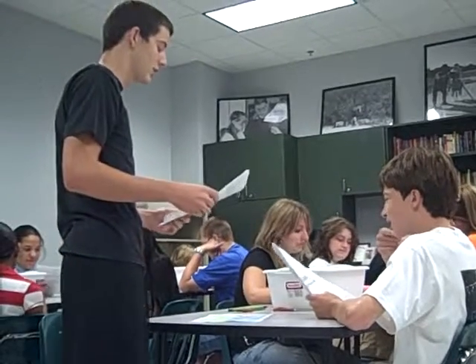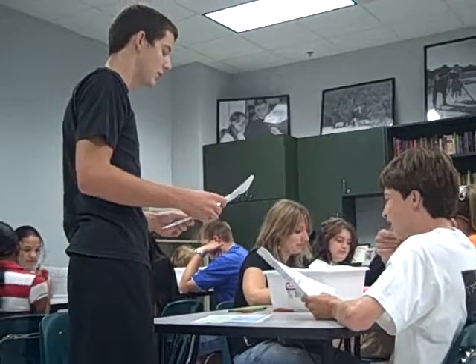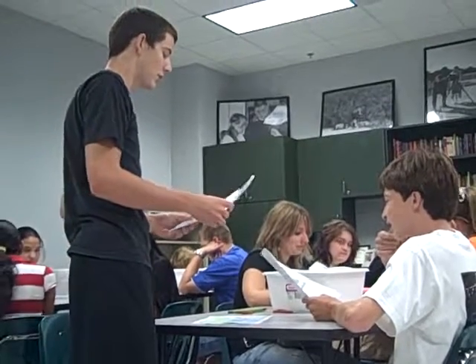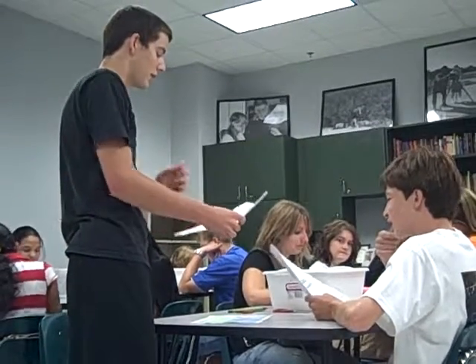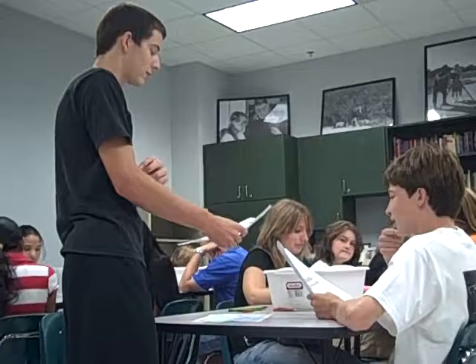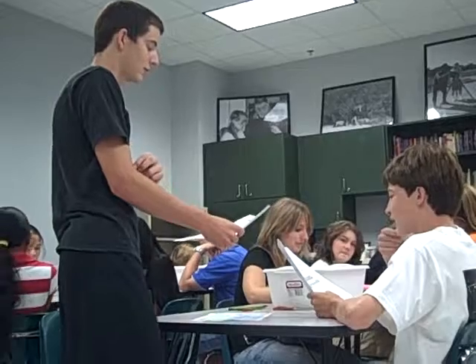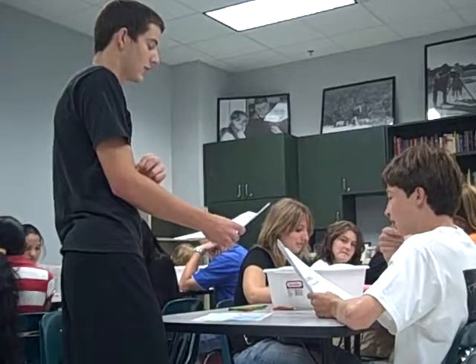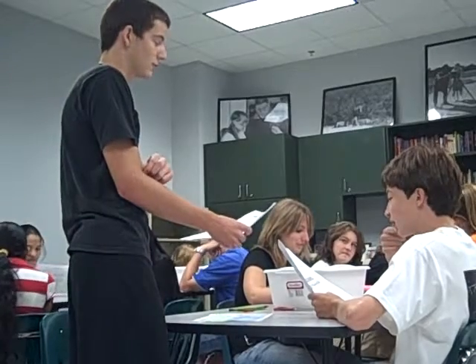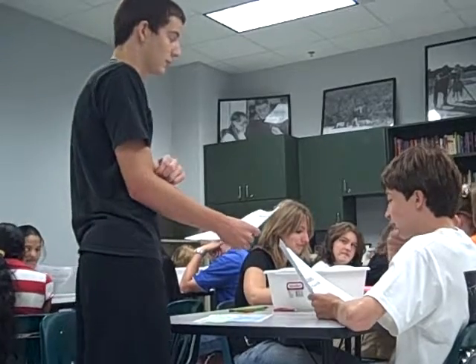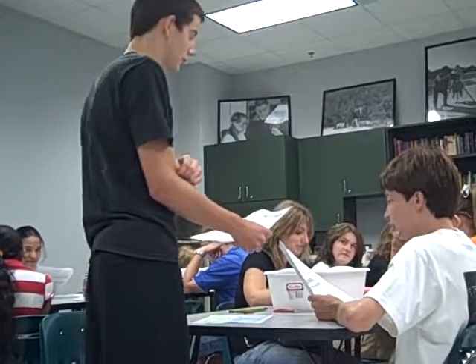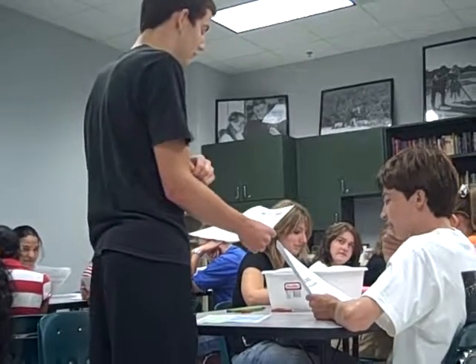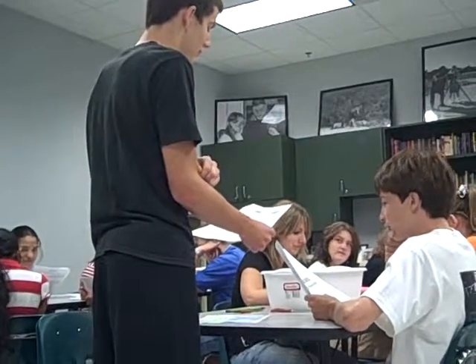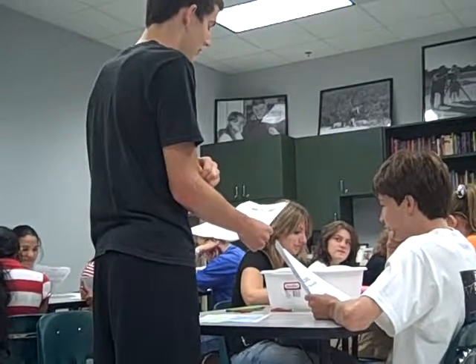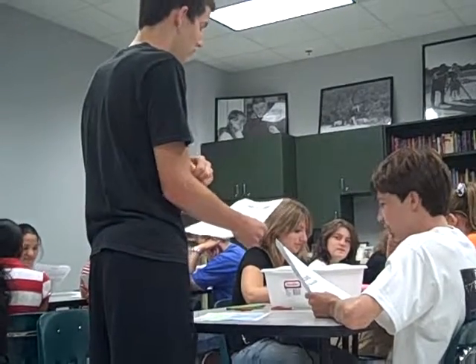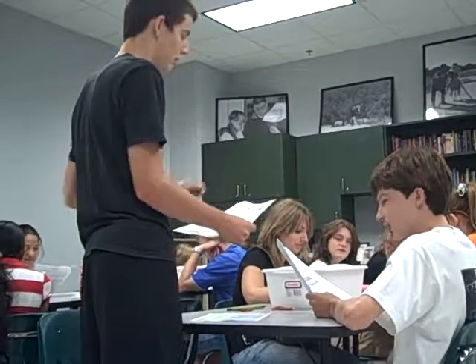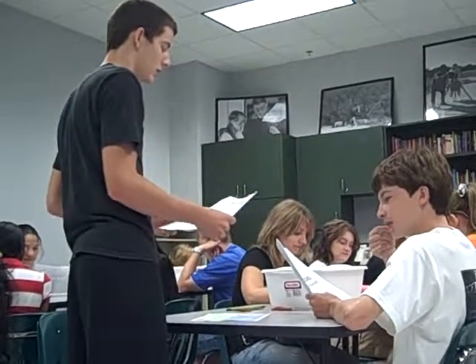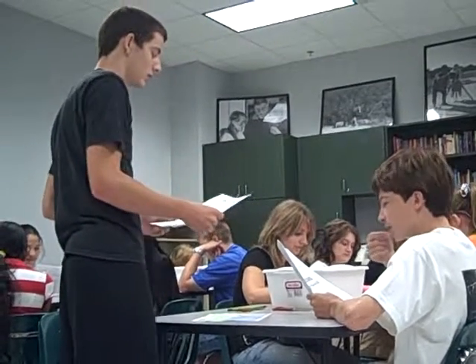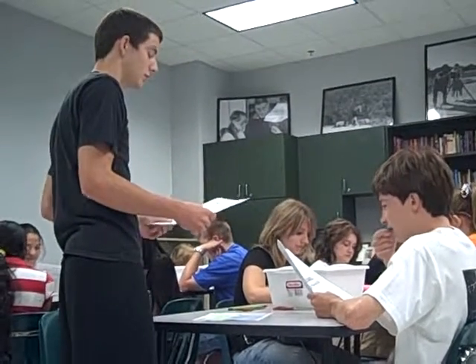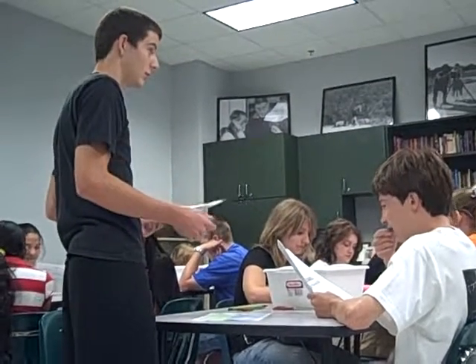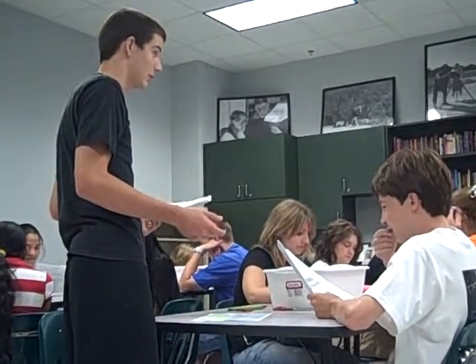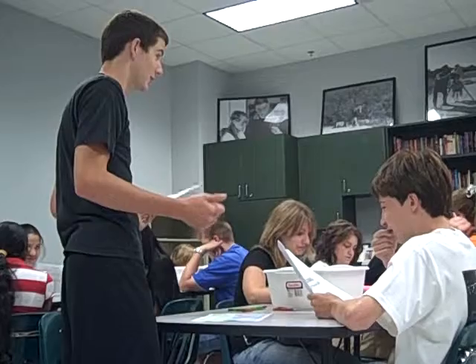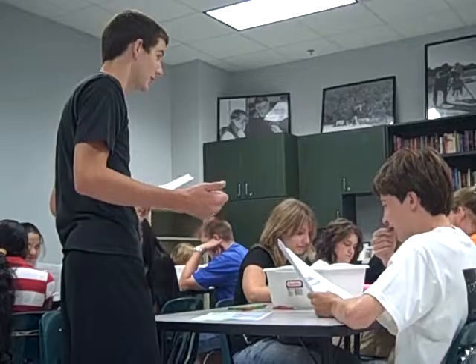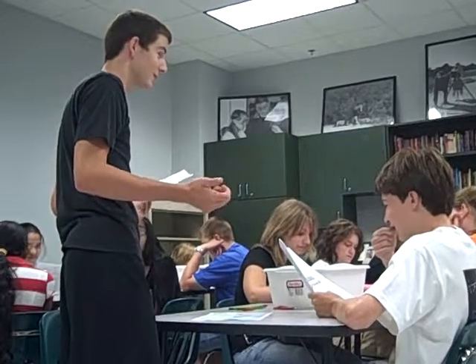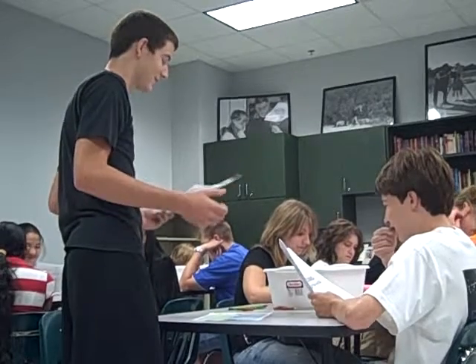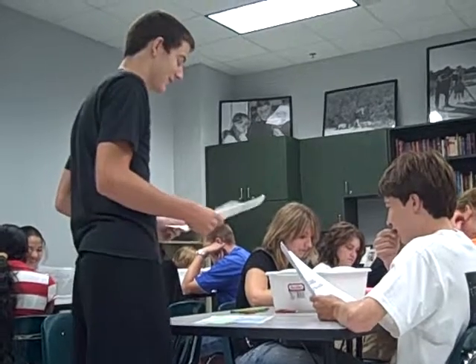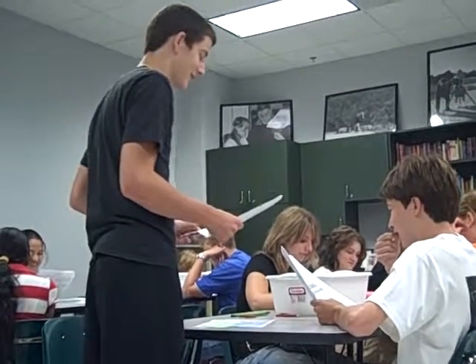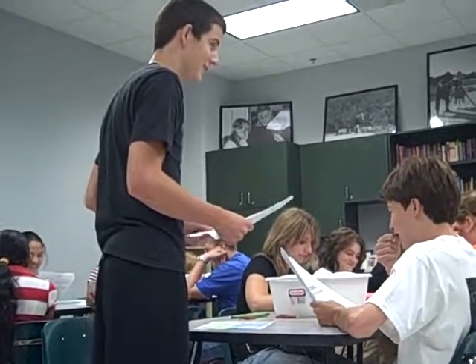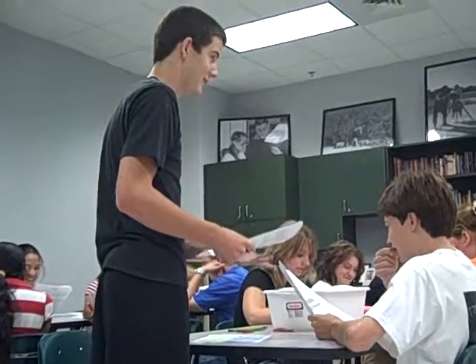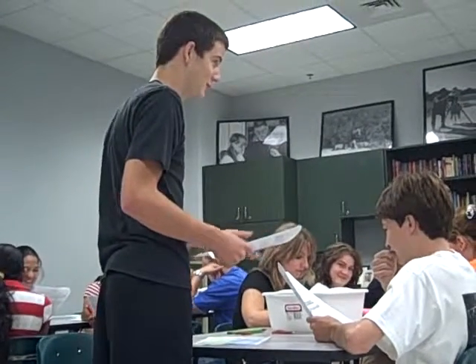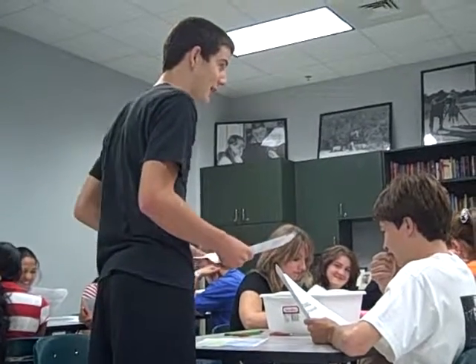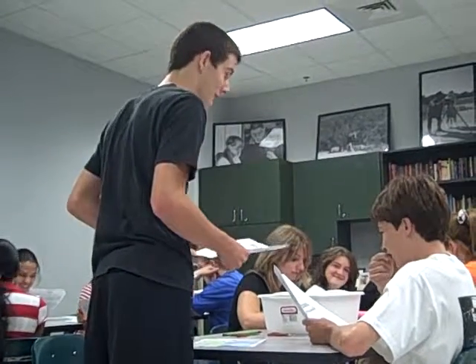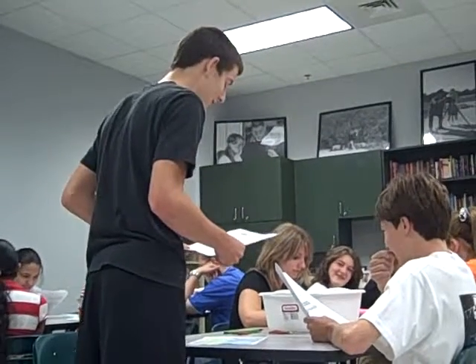Then you fold it in half — that's your first fold. Then you place it in the water and ask yourself: does it float? You can use your eyes for that part.